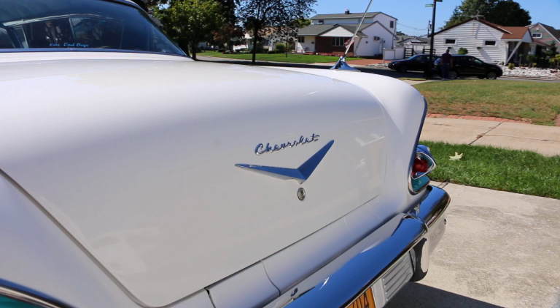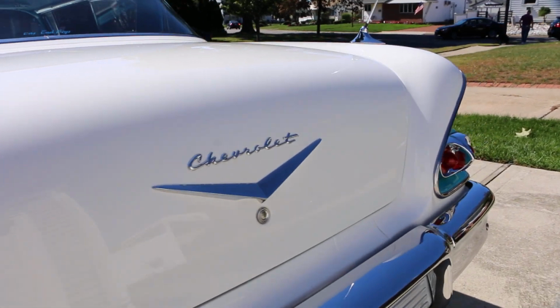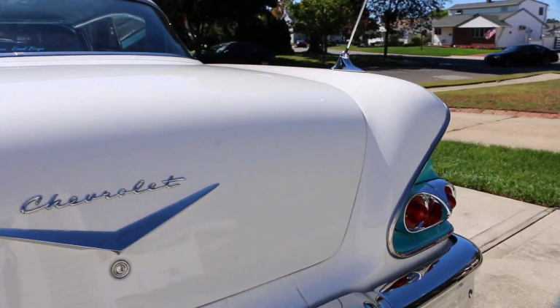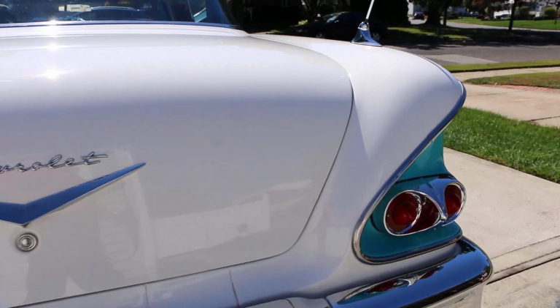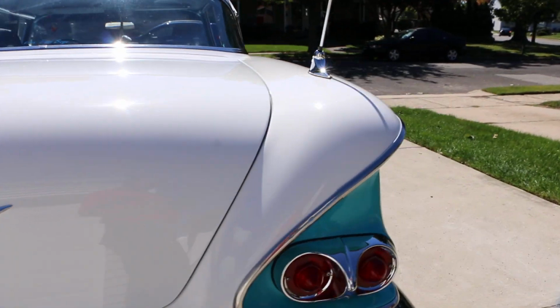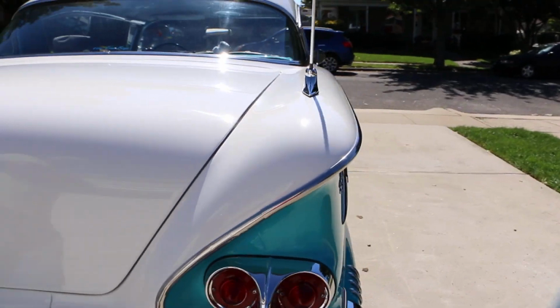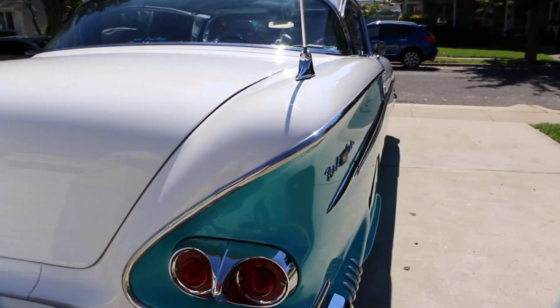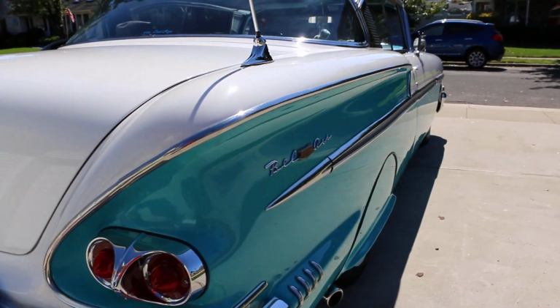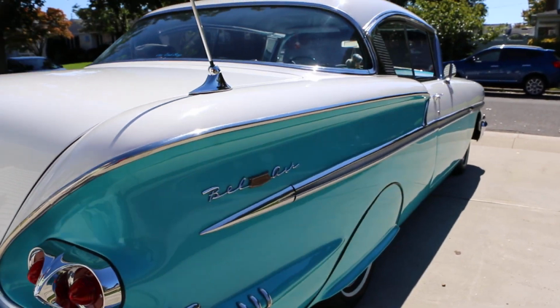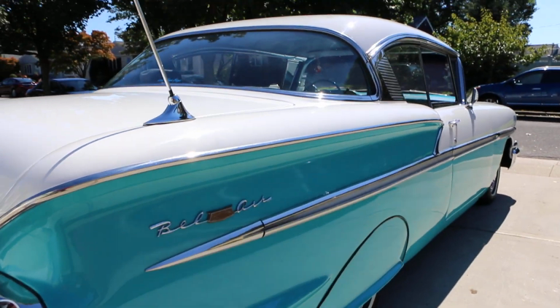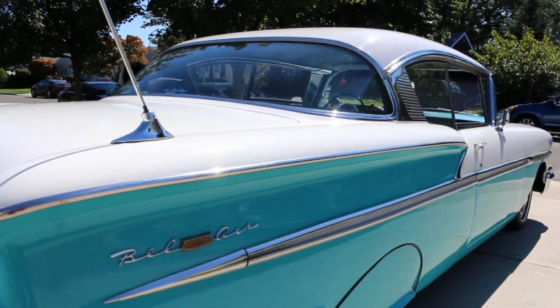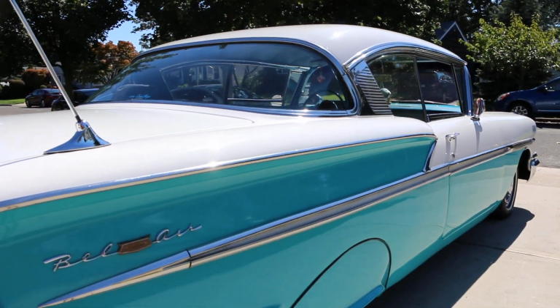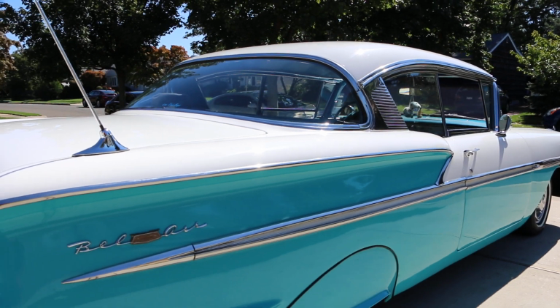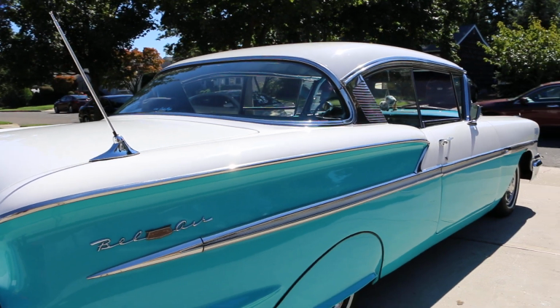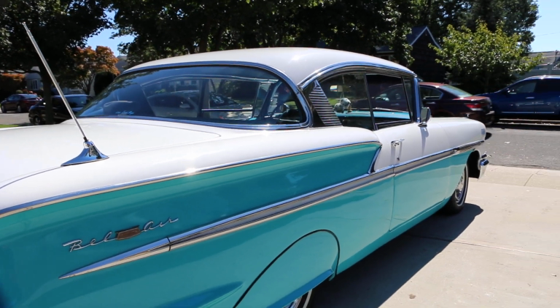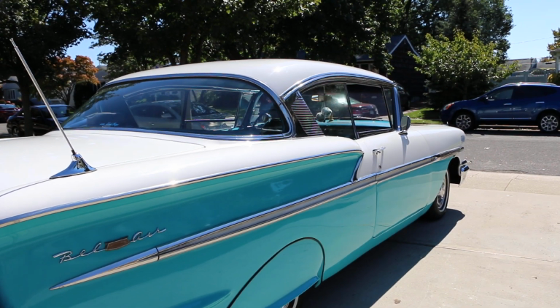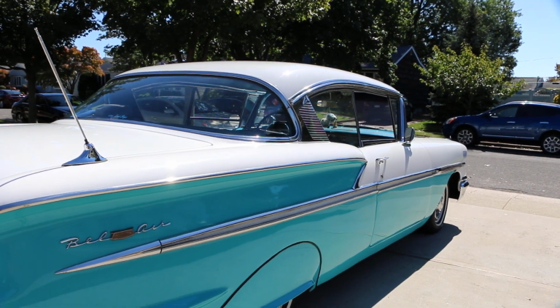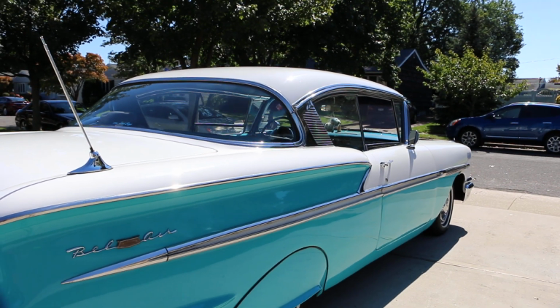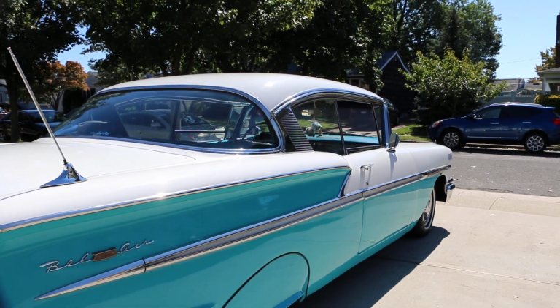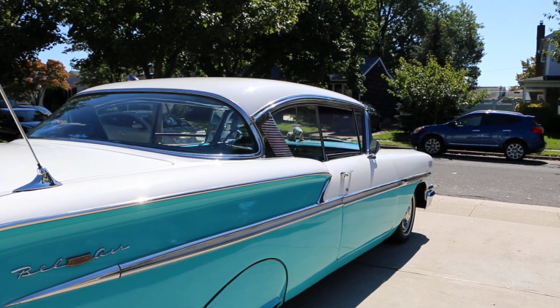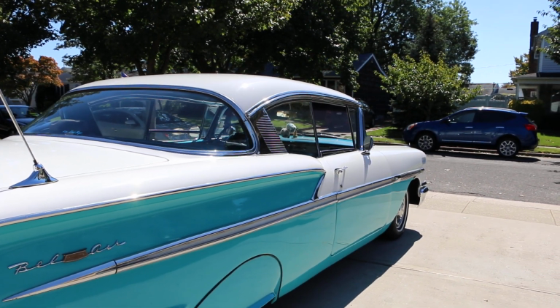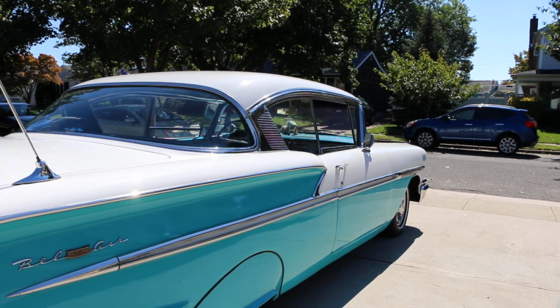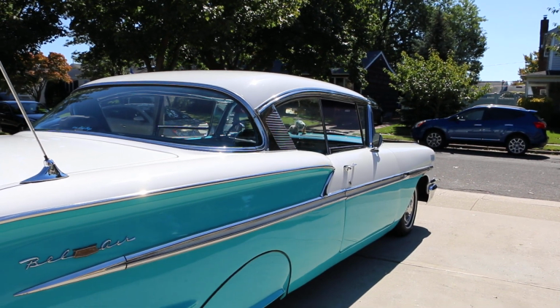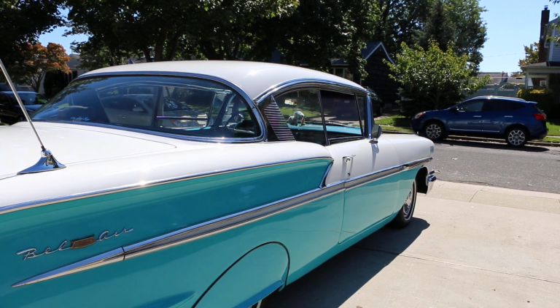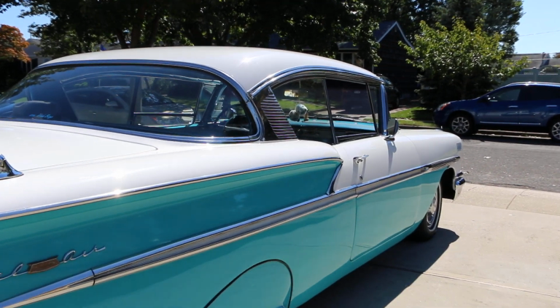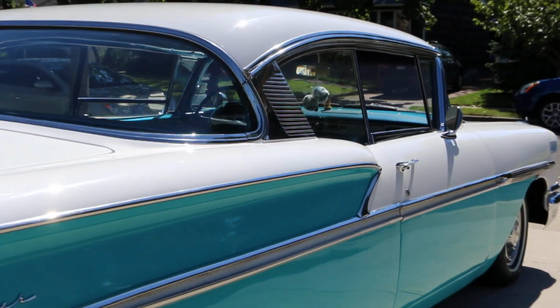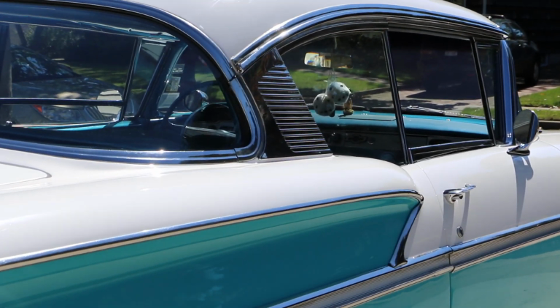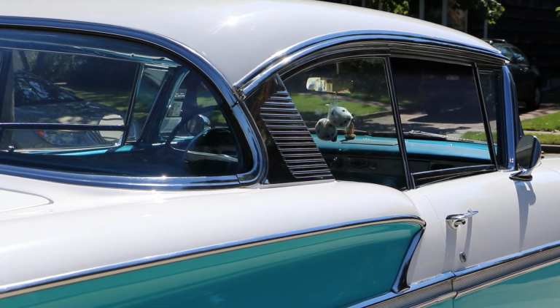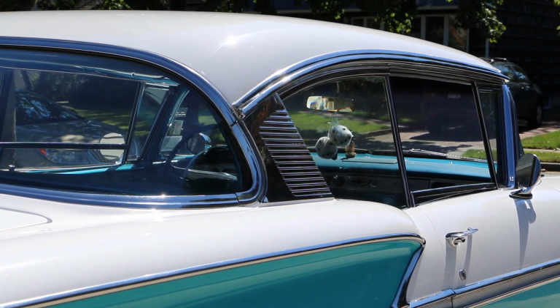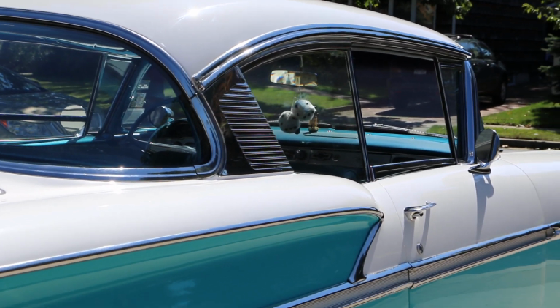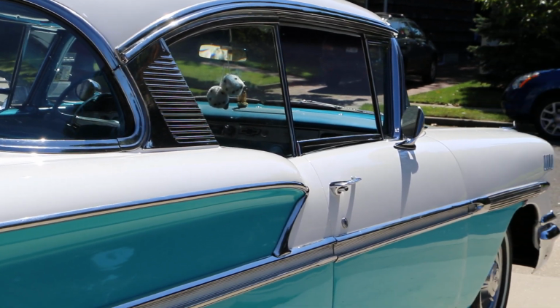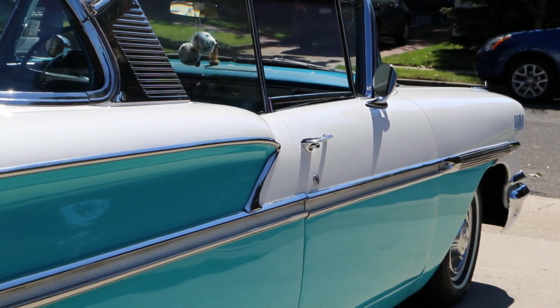Did a fantastic job with the paint. Anthony's Rods and Customs did it over in Middle Island. Those guys really know what they're doing. They took this car right down to bare metal, everything was removed out of the interior and then re-sprayed. And it looks gorgeous.